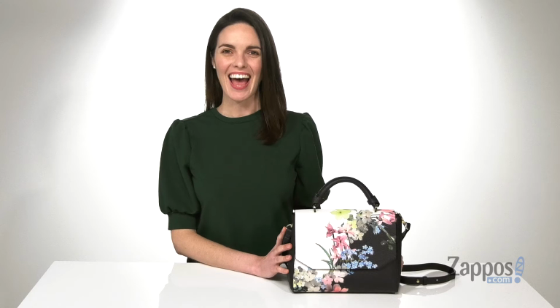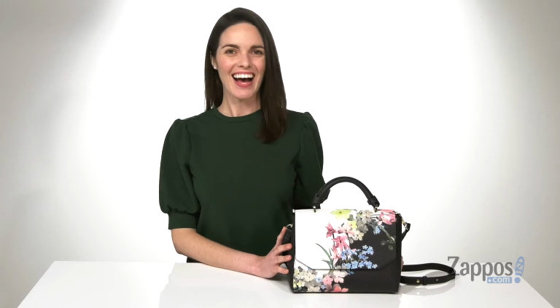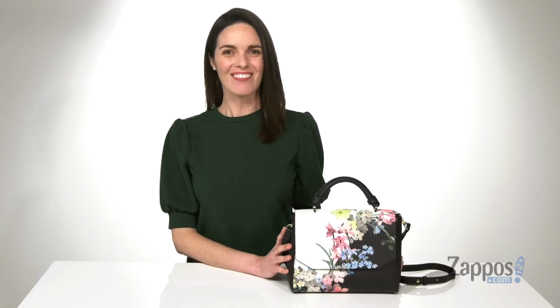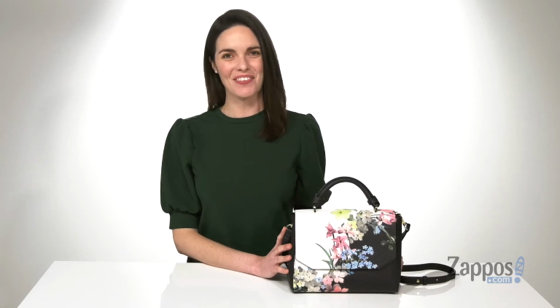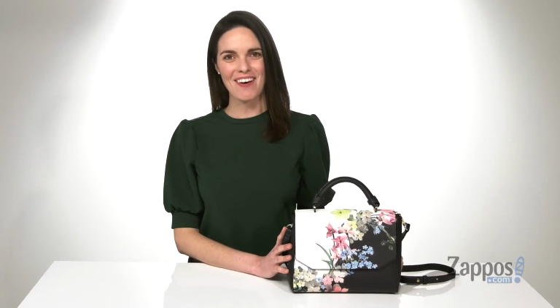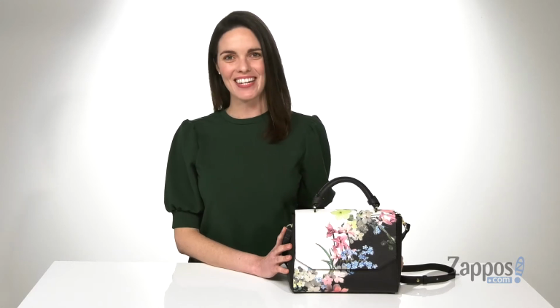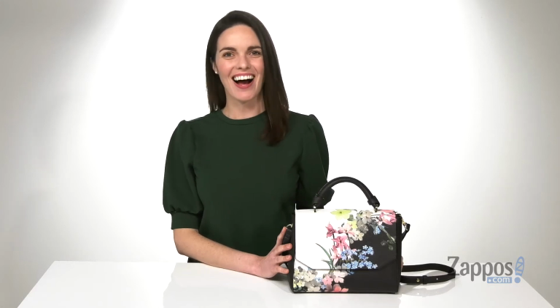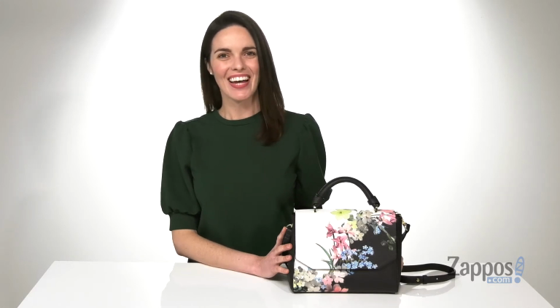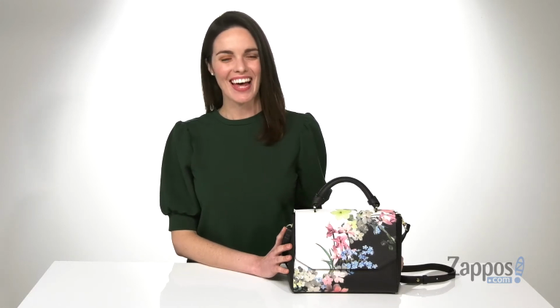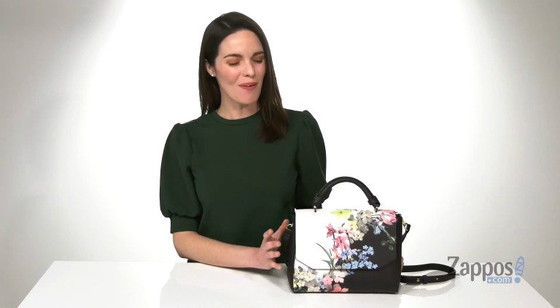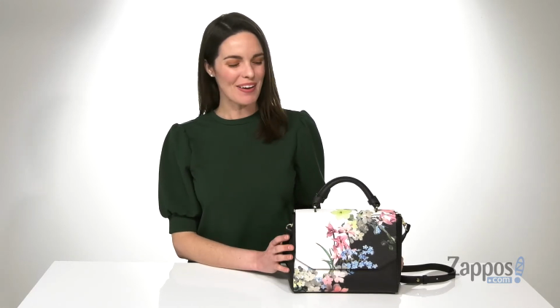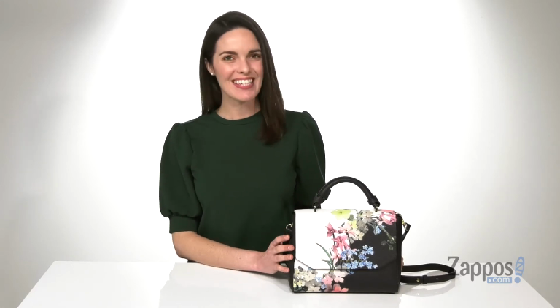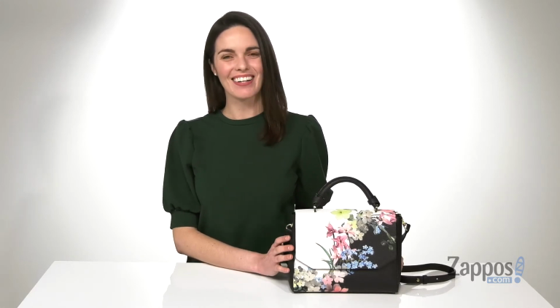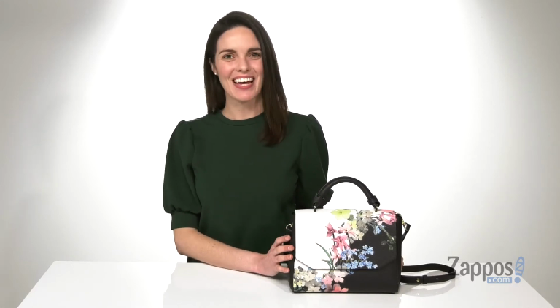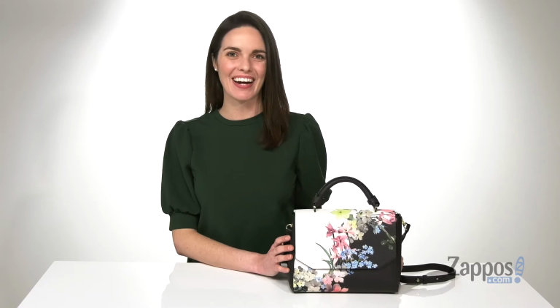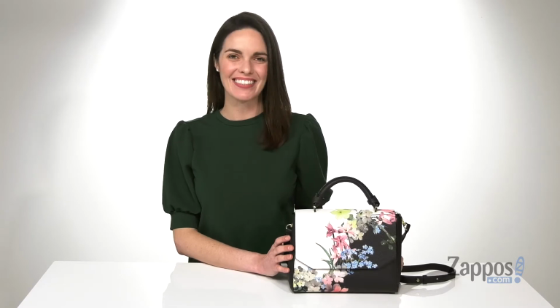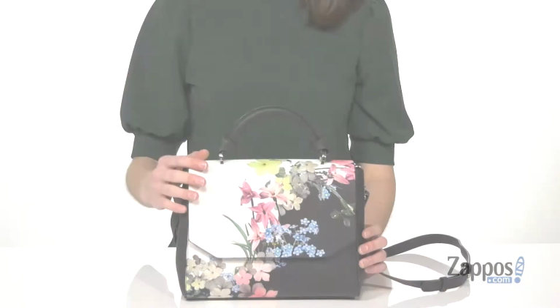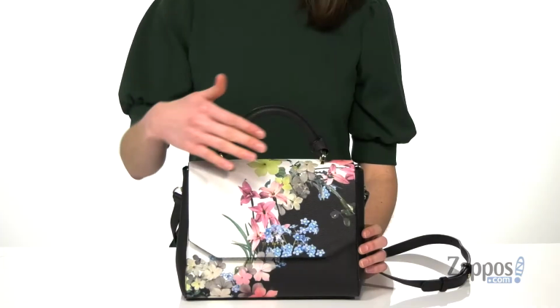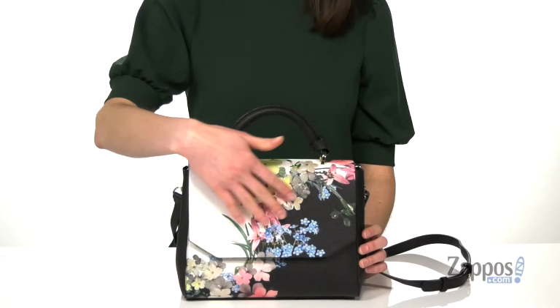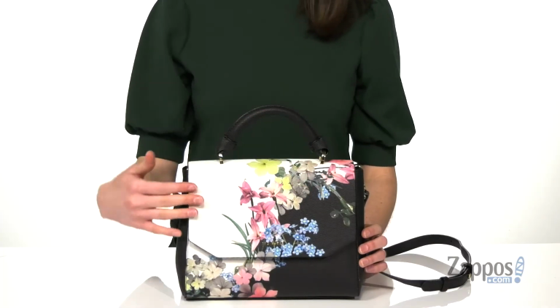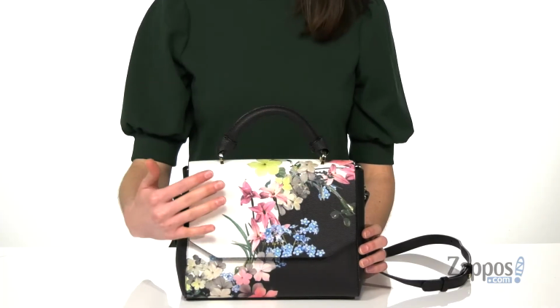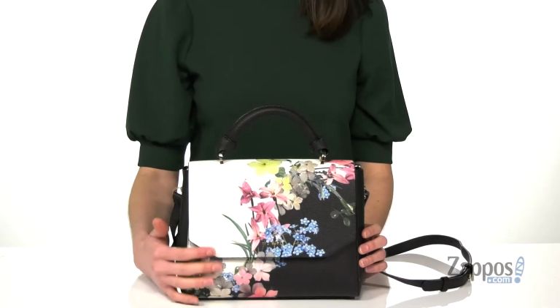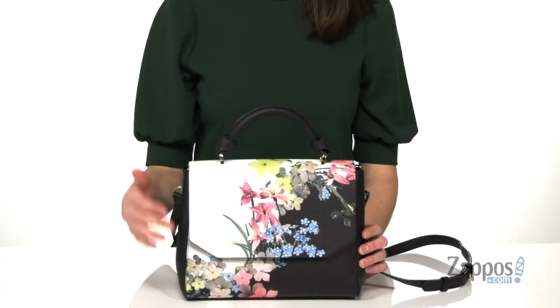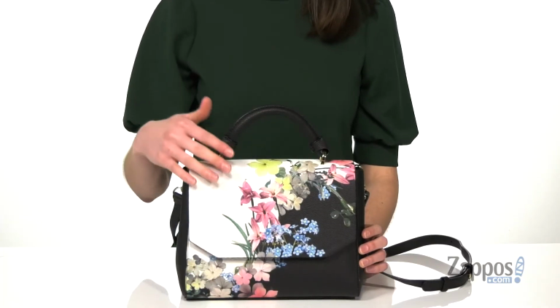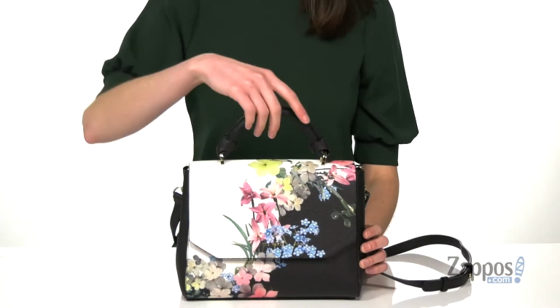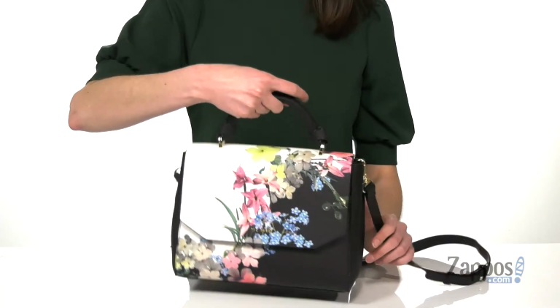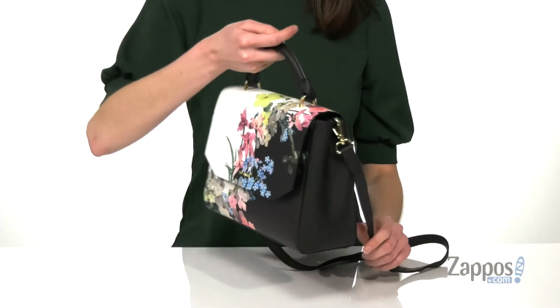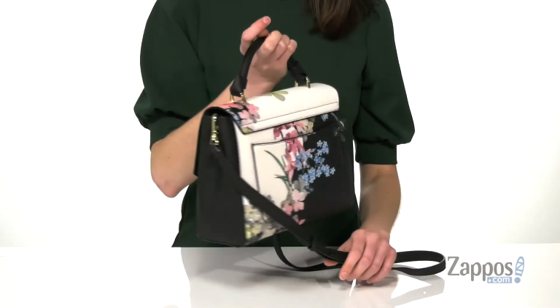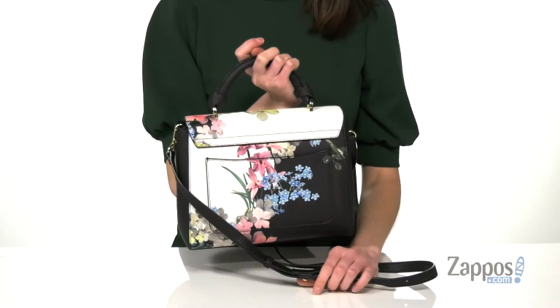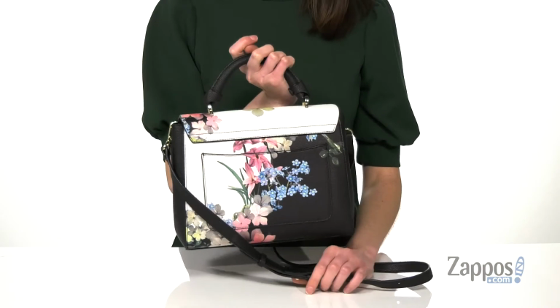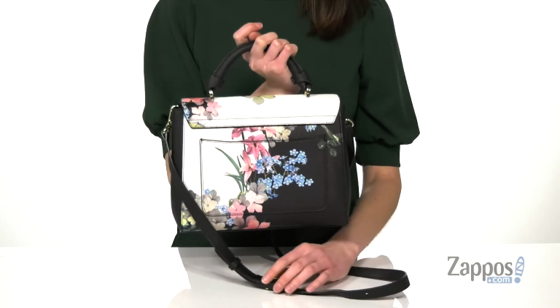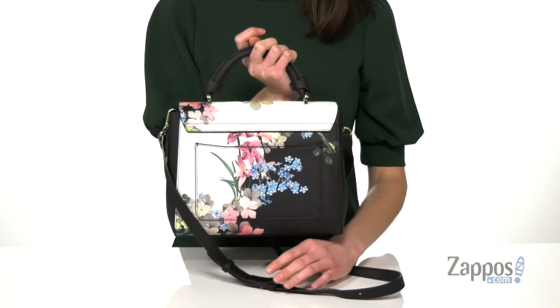Heya, I'm Zoe from Zappos.com and I'm telling you more about this style from Ted Baker. This style has this colorful floral pattern printed on the exterior — you get it on the front and the back,